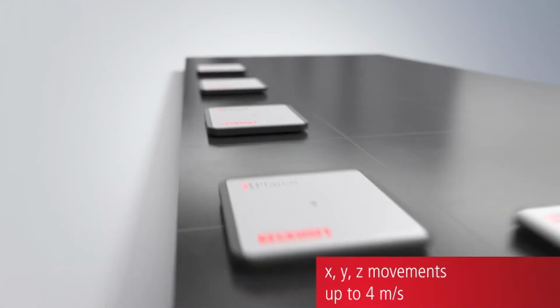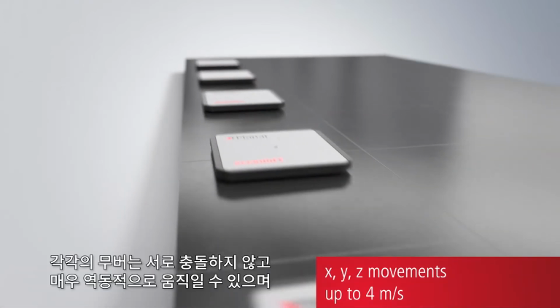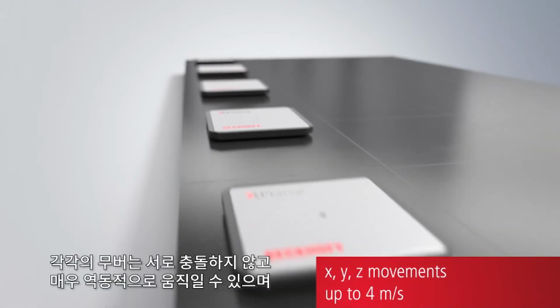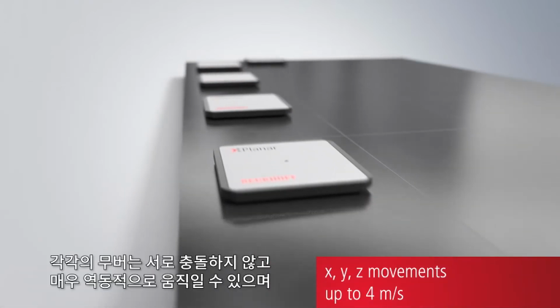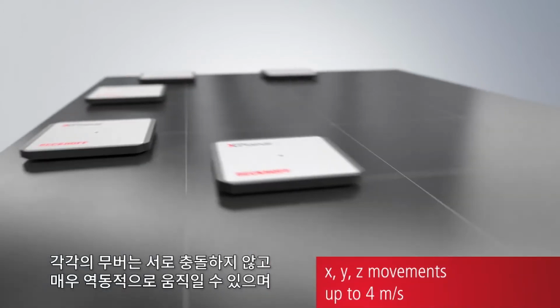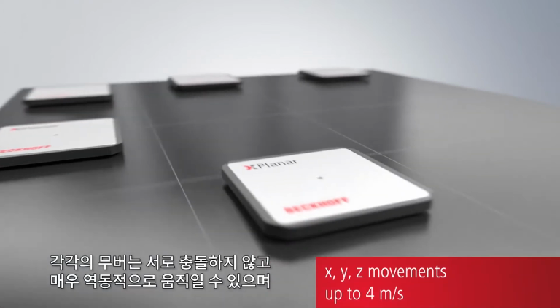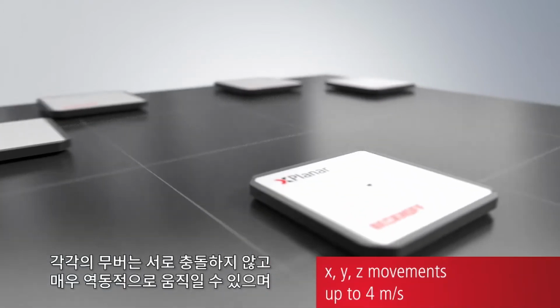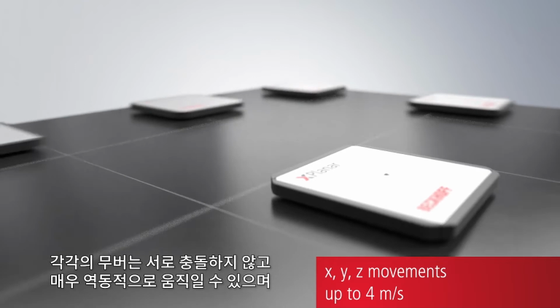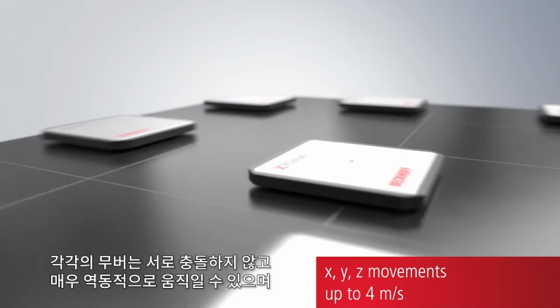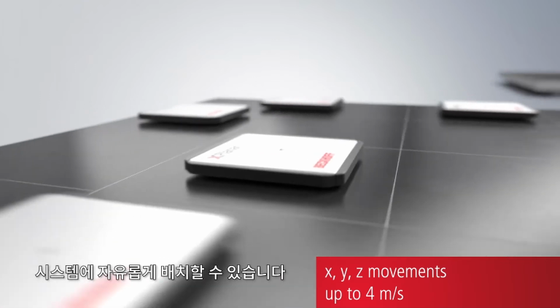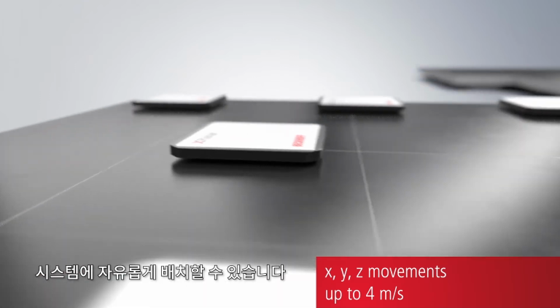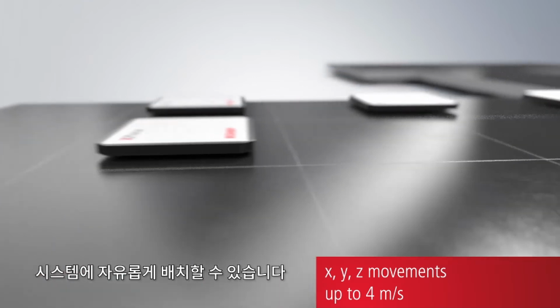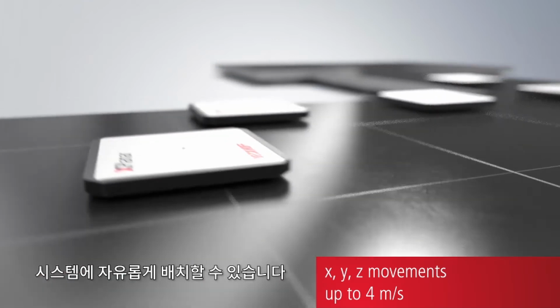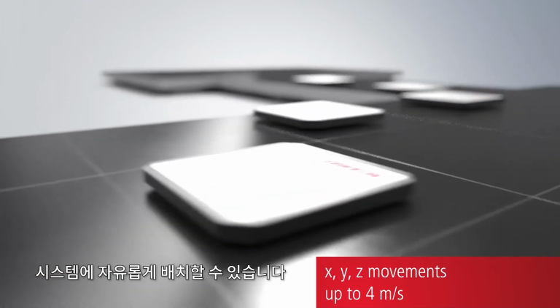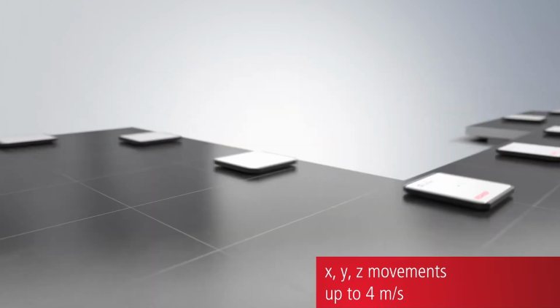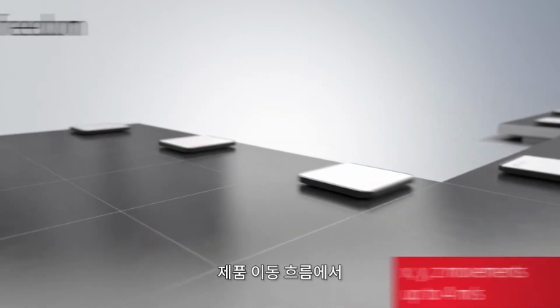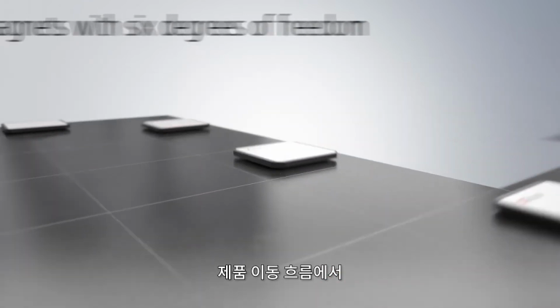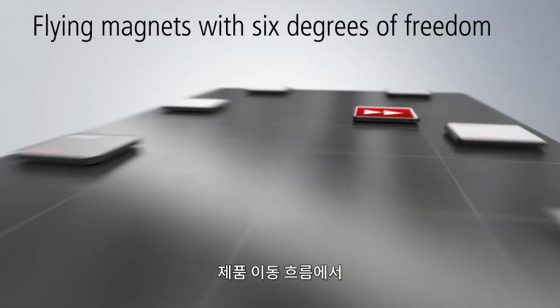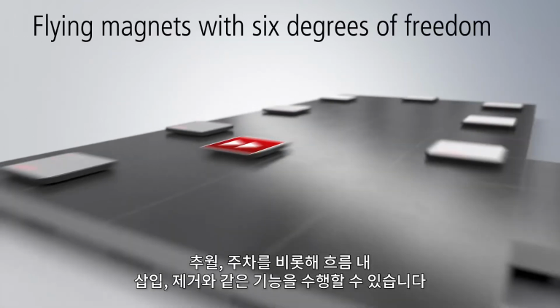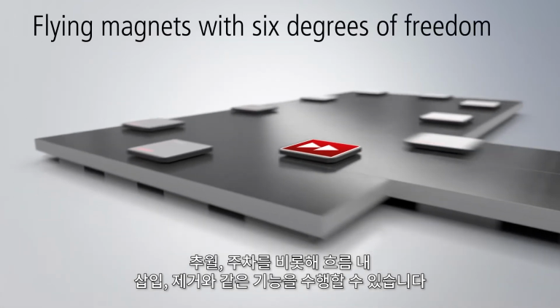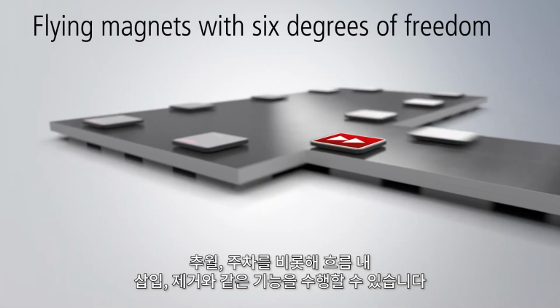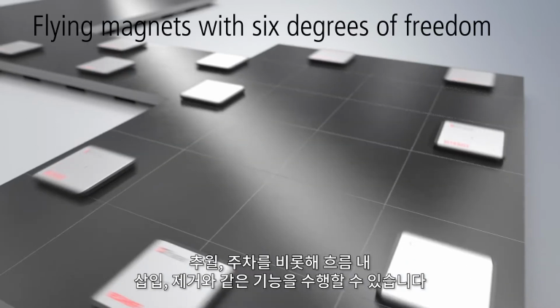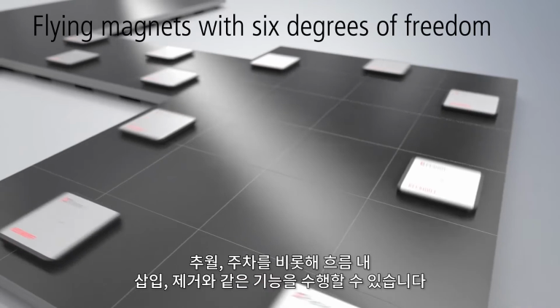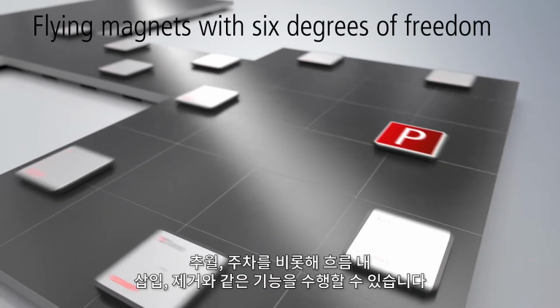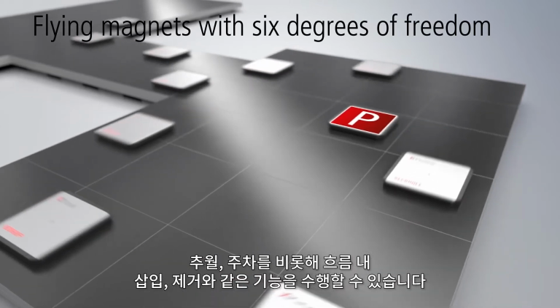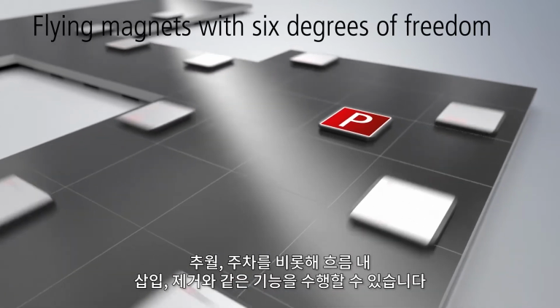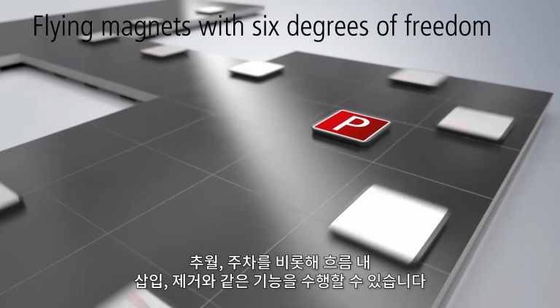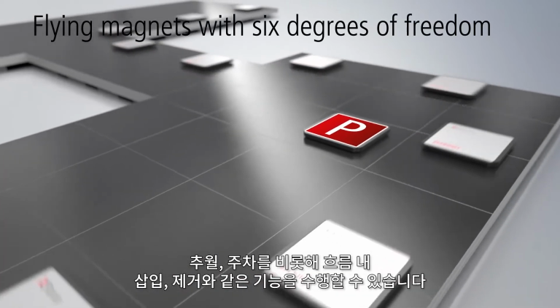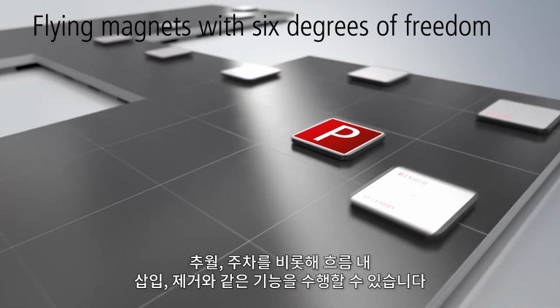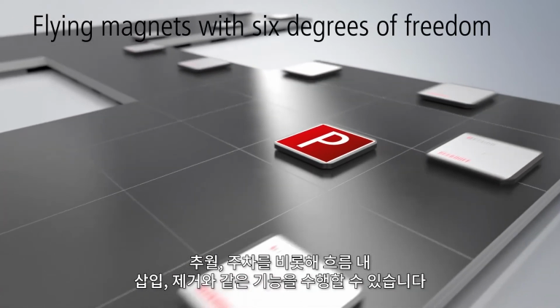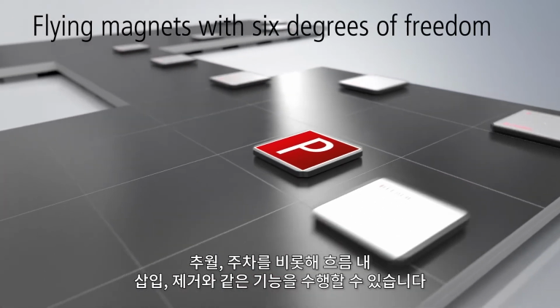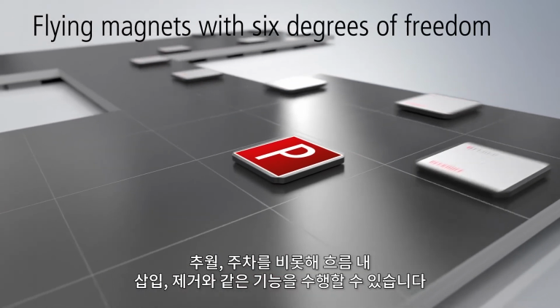Each individual mover can be moved highly dynamically without collisions and positioned freely on the system. In addition to that, there are manoeuvres such as overtaking in the product flow, parking, and insertion into and removal from the product flow.